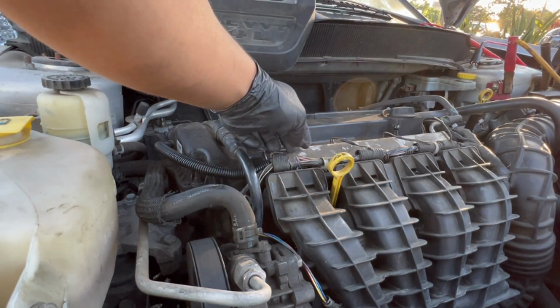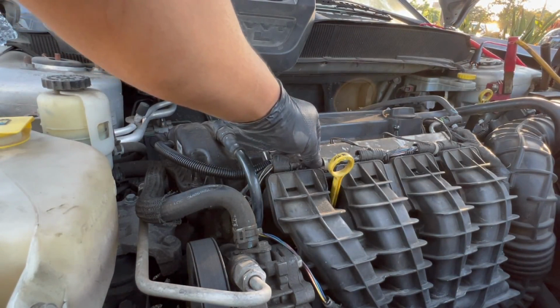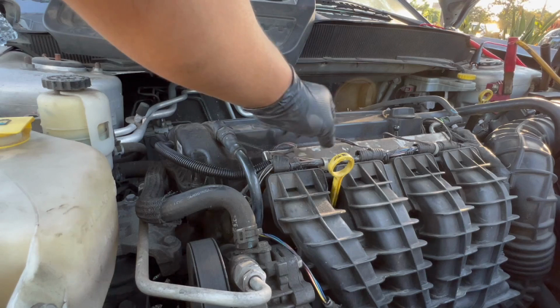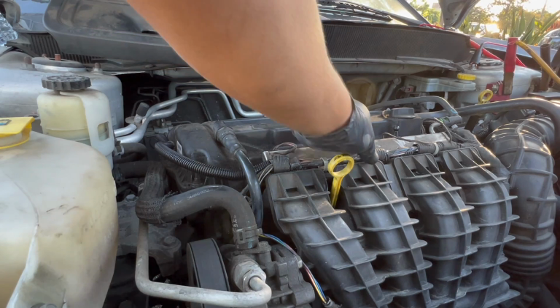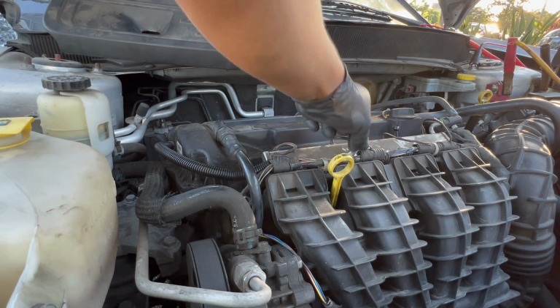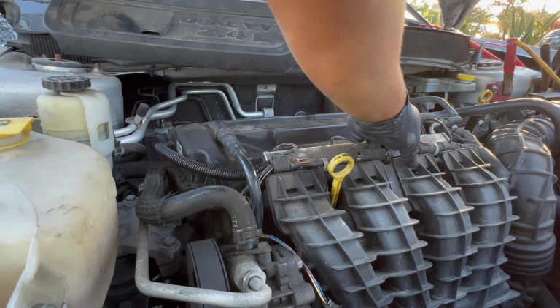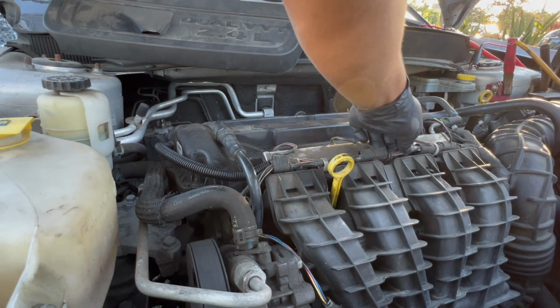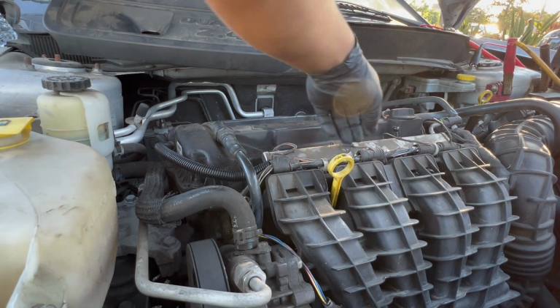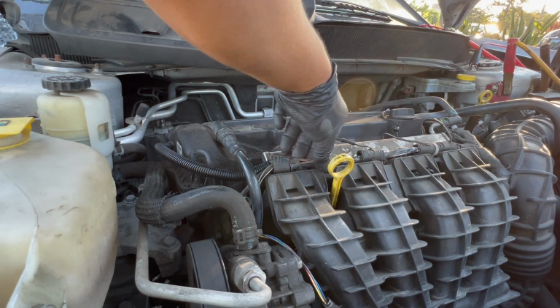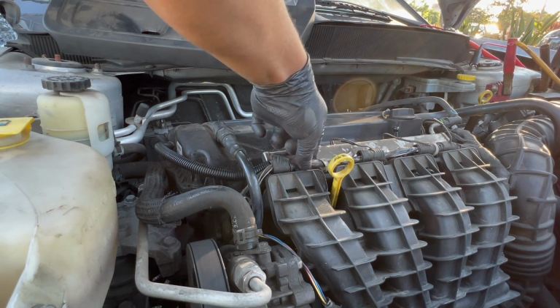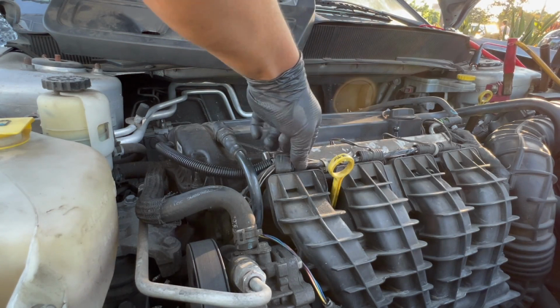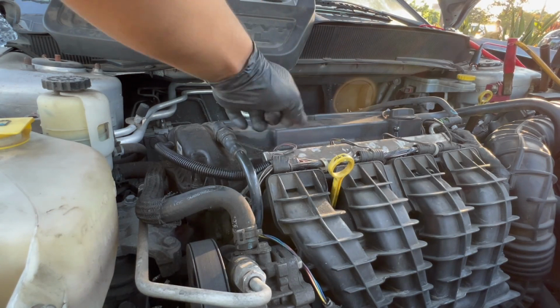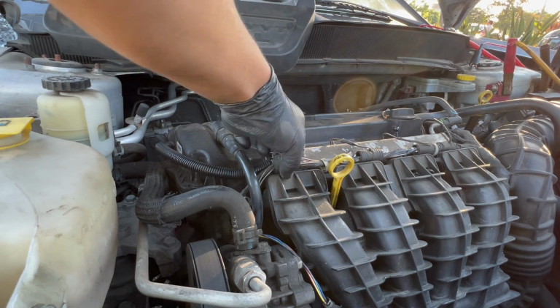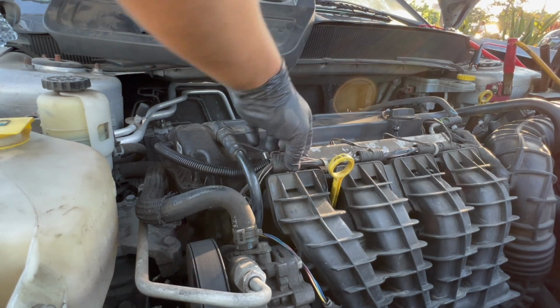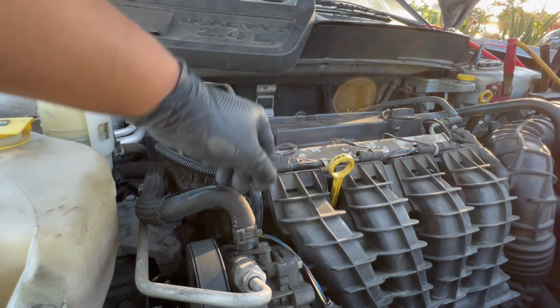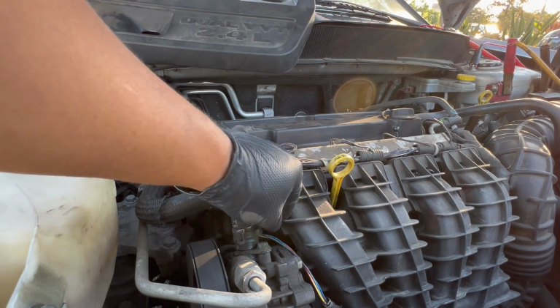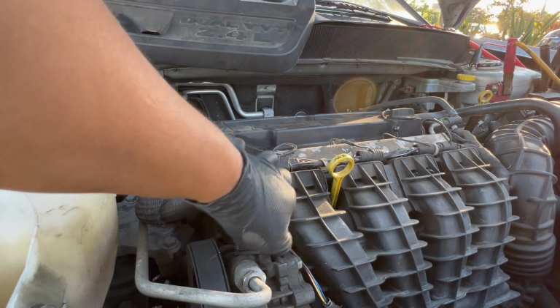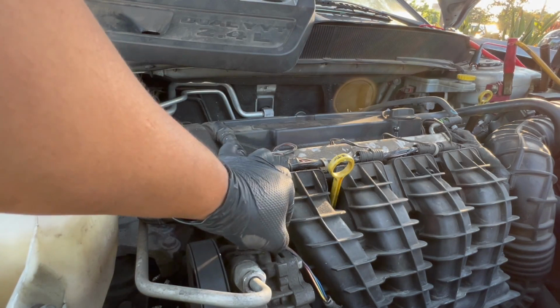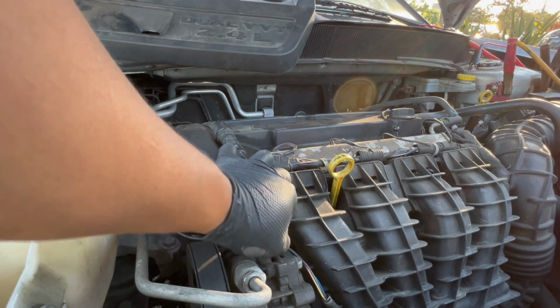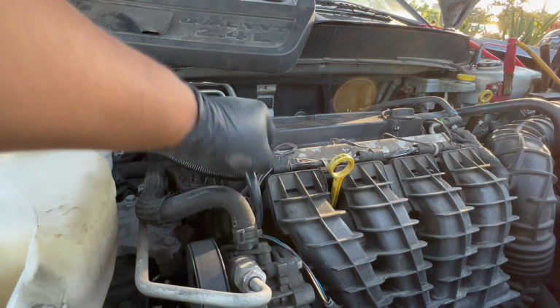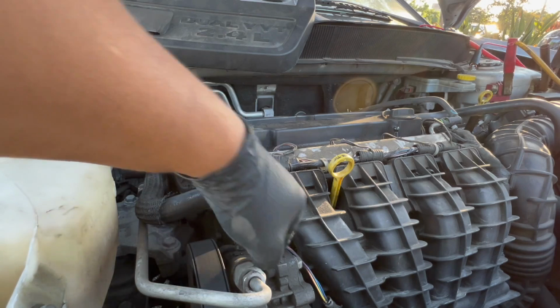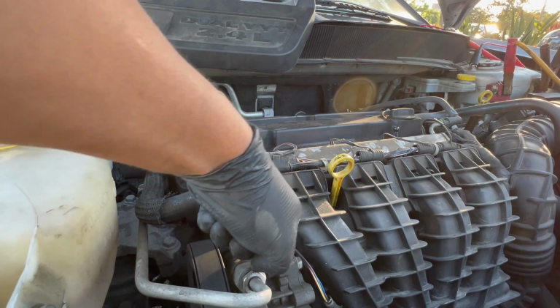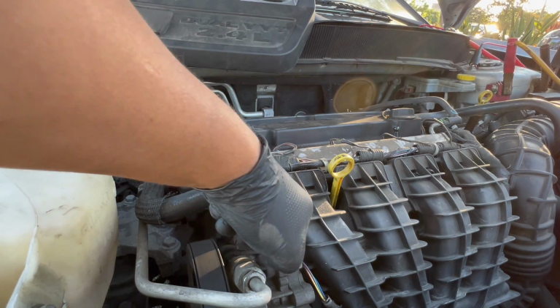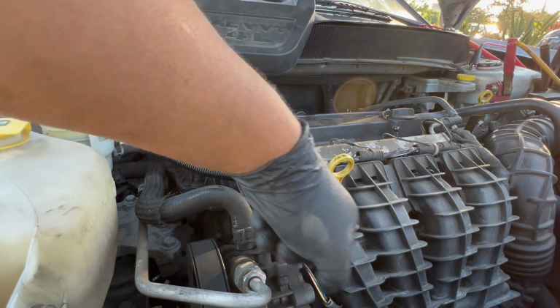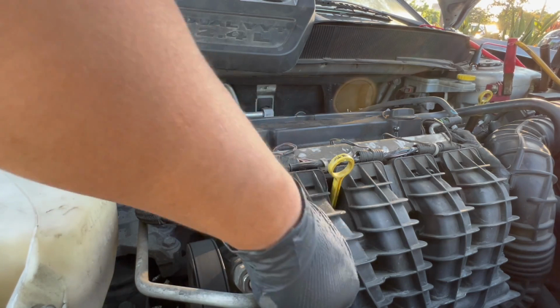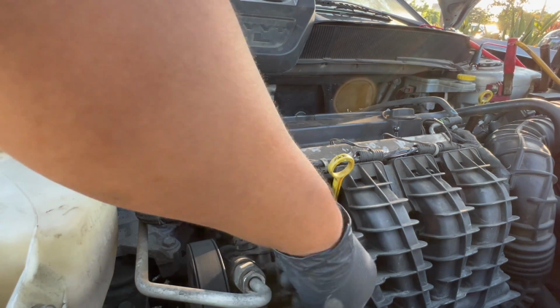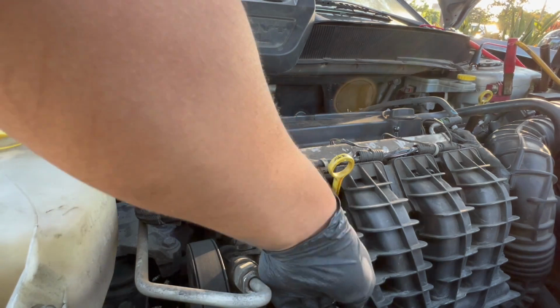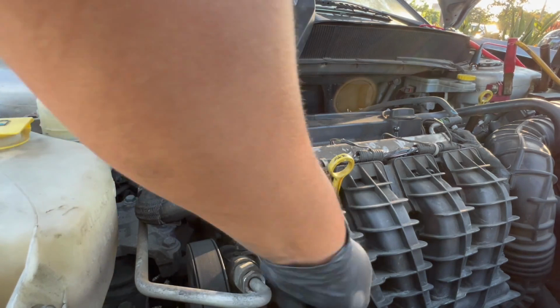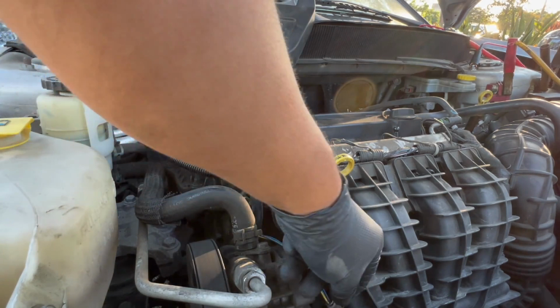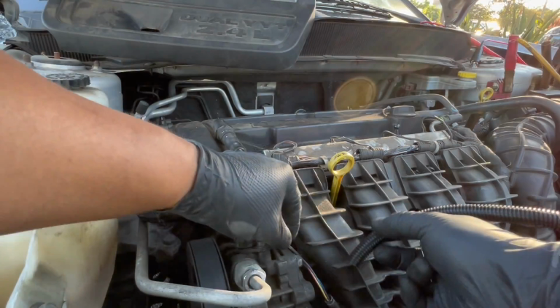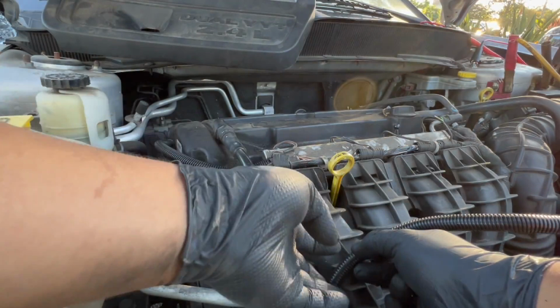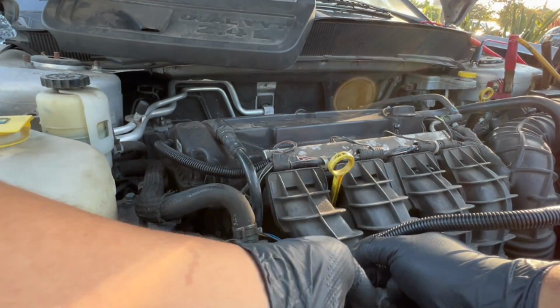This conduit here — it's brittle, and when you move it around a little bit it just cracks. This right here is eventually gonna rub on the pump and it's gonna short out, and you'll be calling me again.